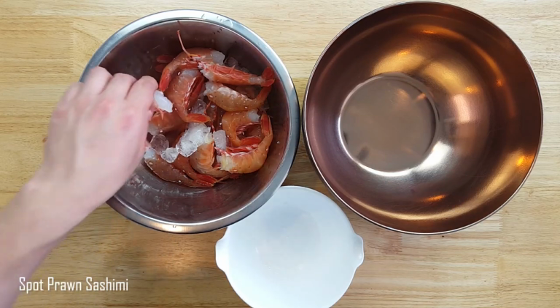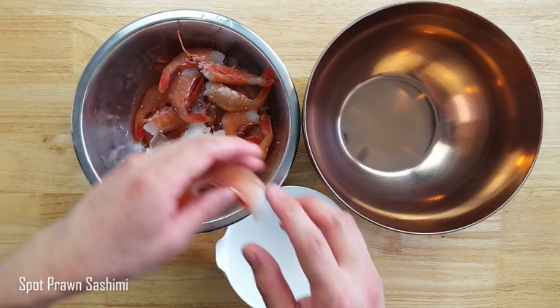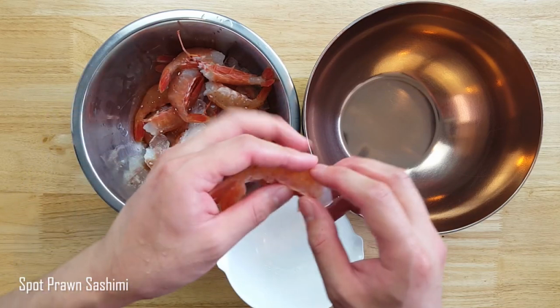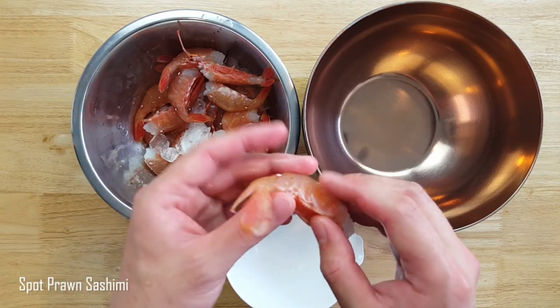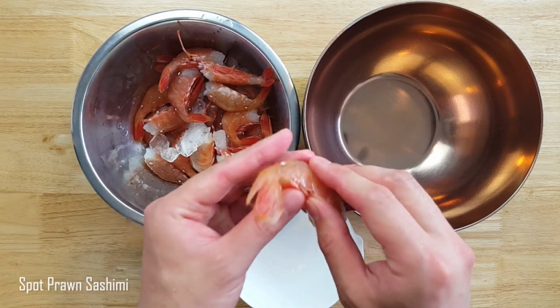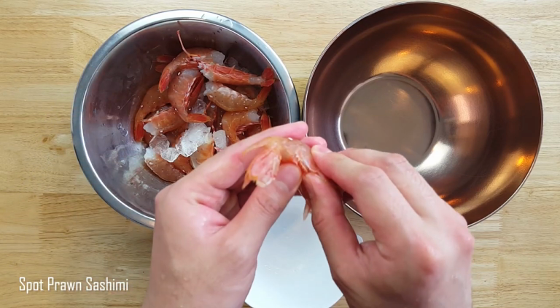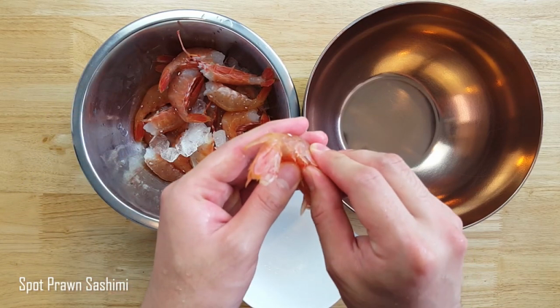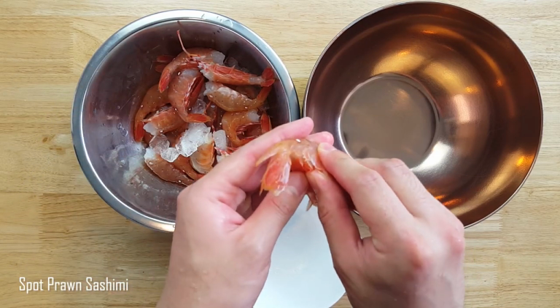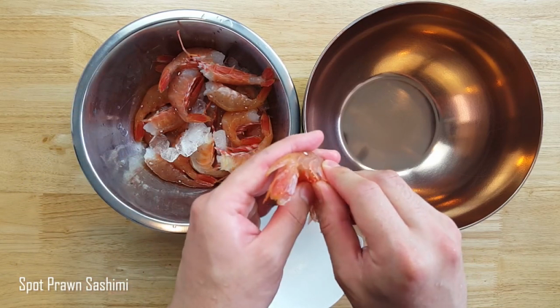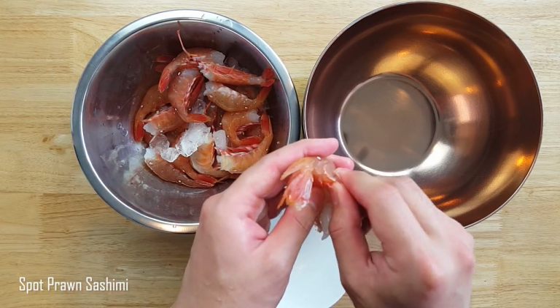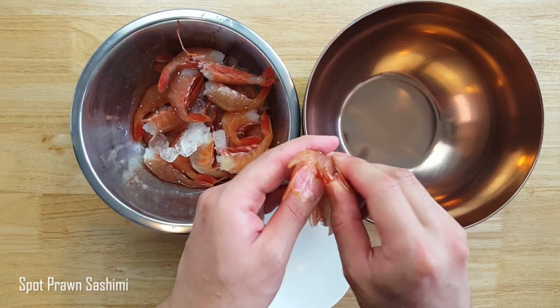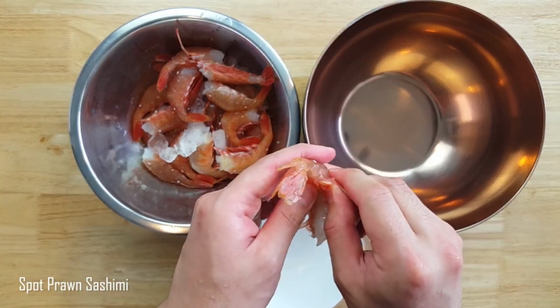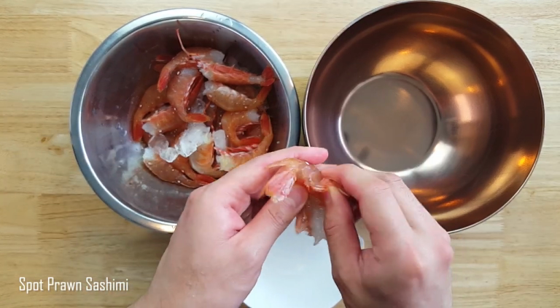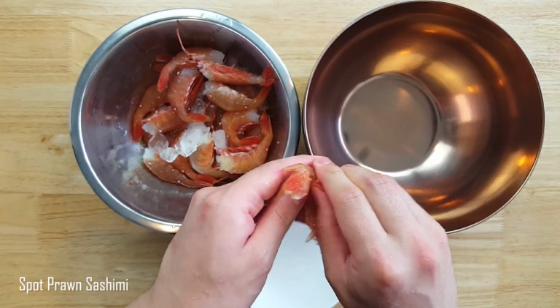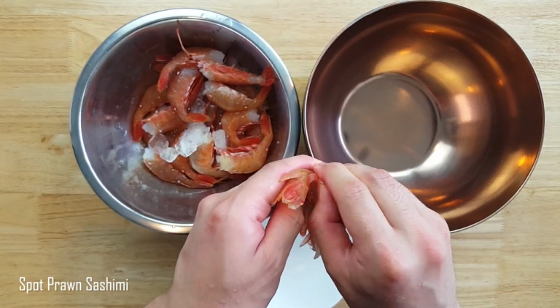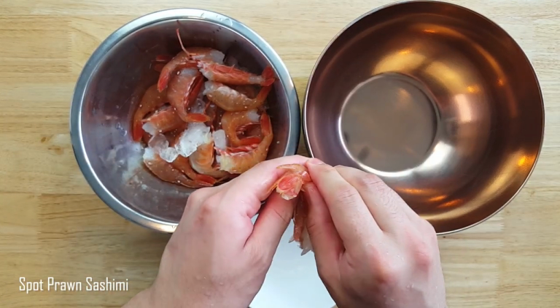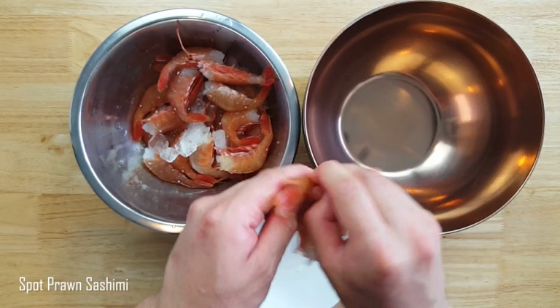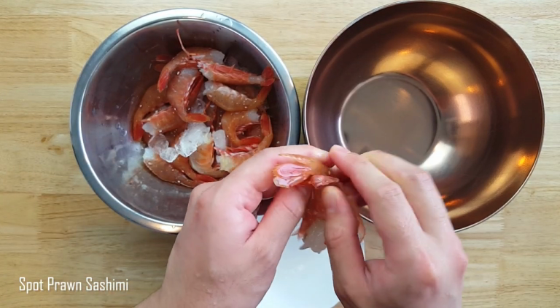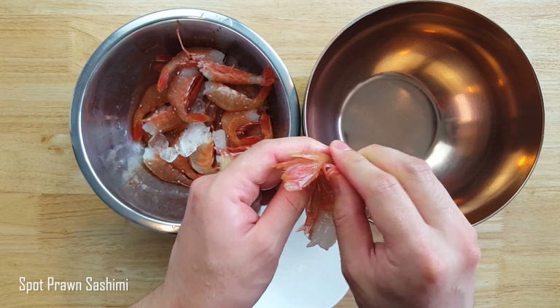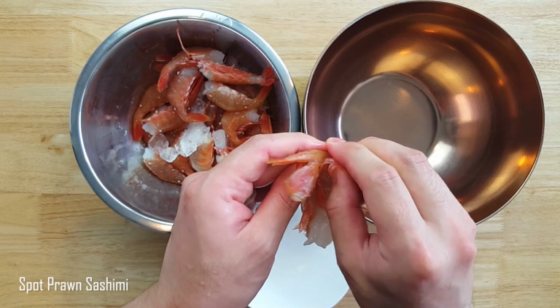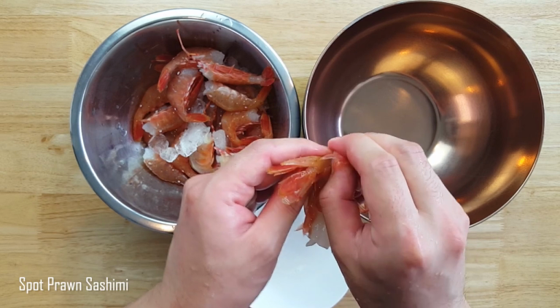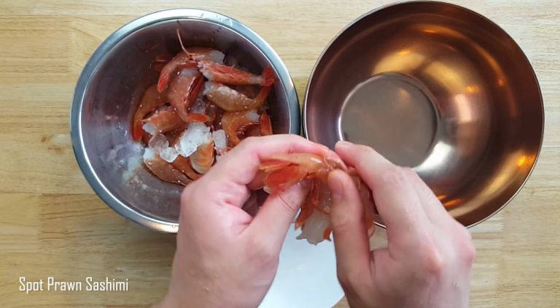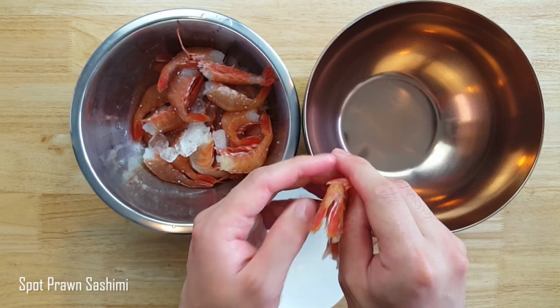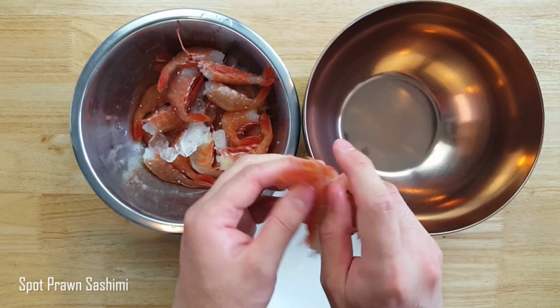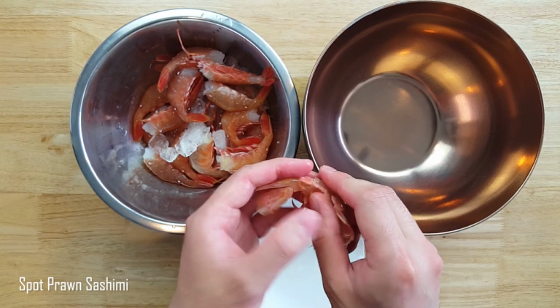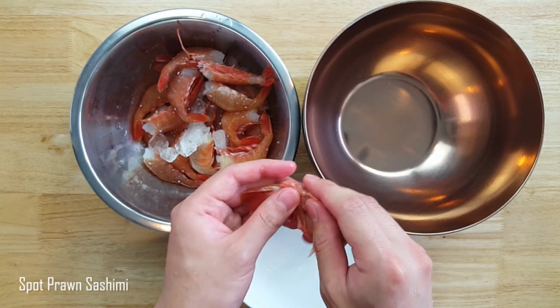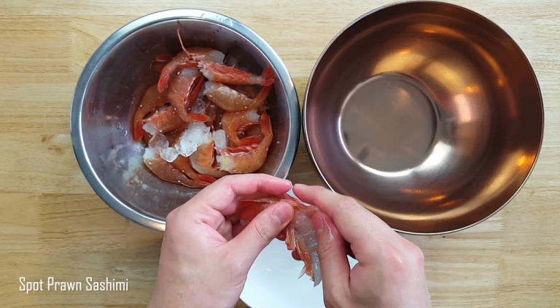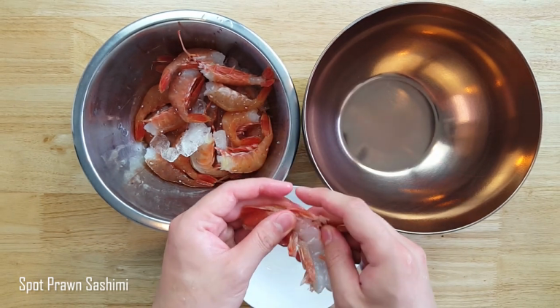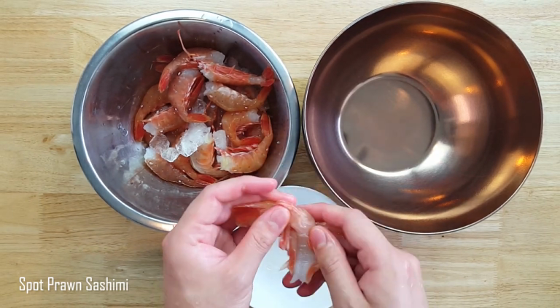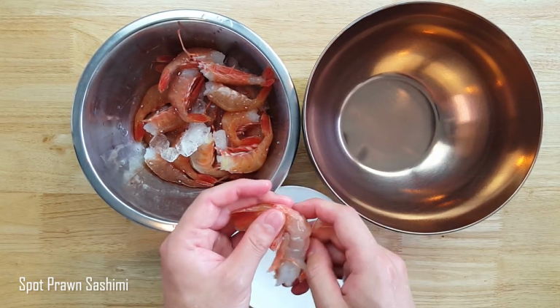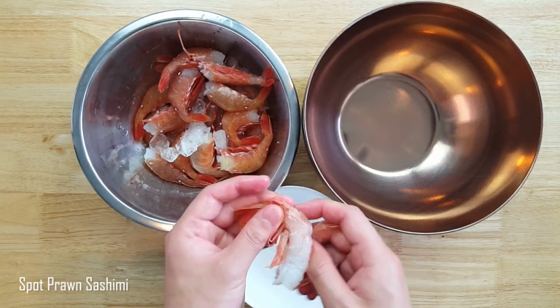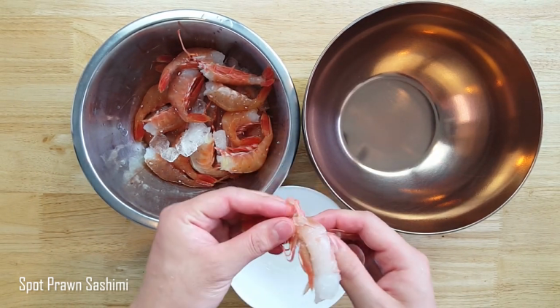Now we will proceed to de-shell these guys. But if you leave the tail in the last segment of the shell, you now officially get what you would have in a restaurant.